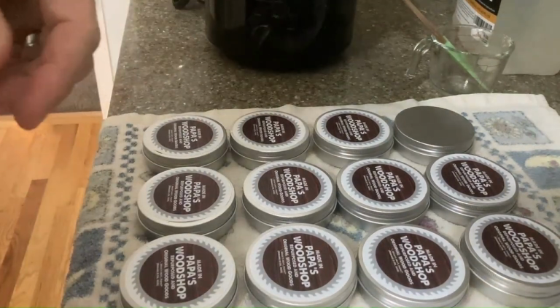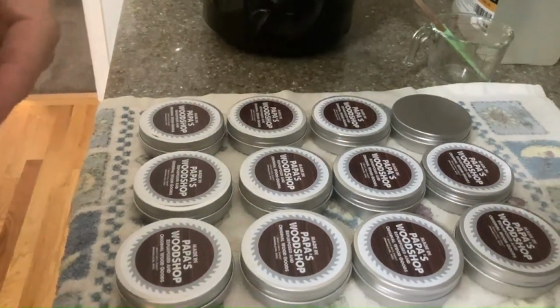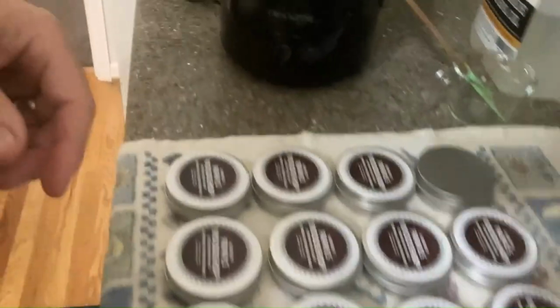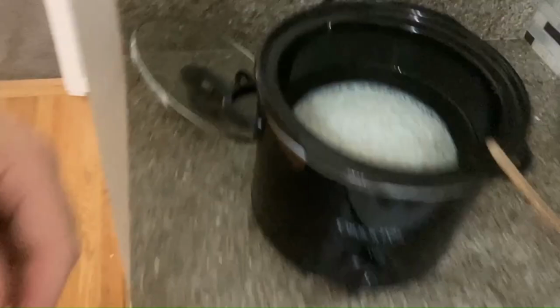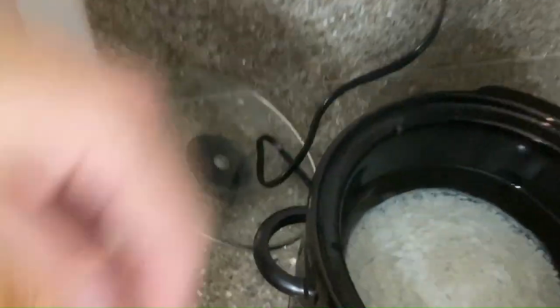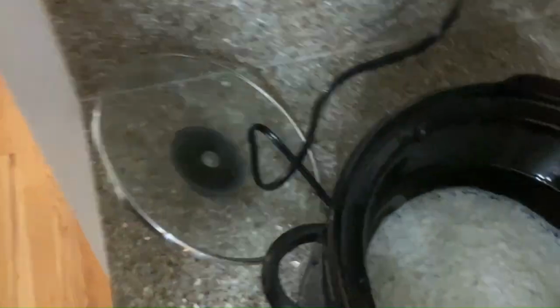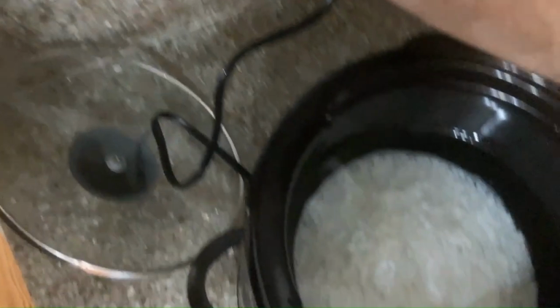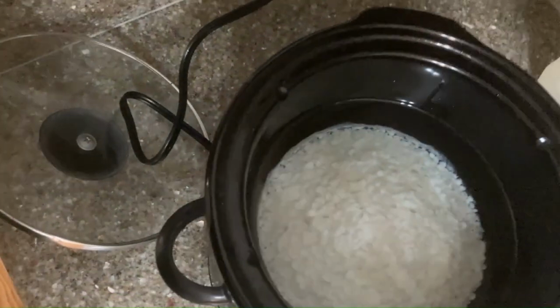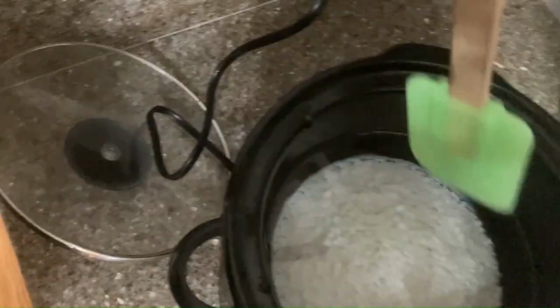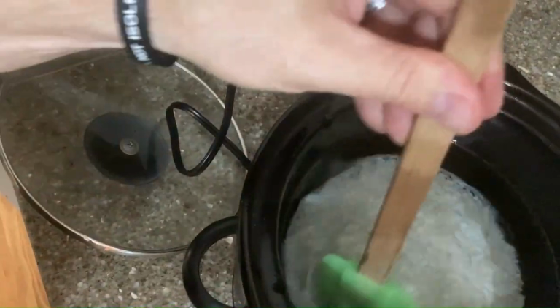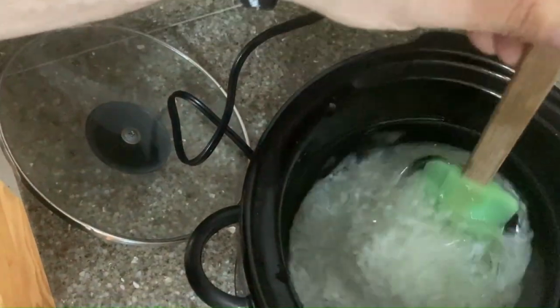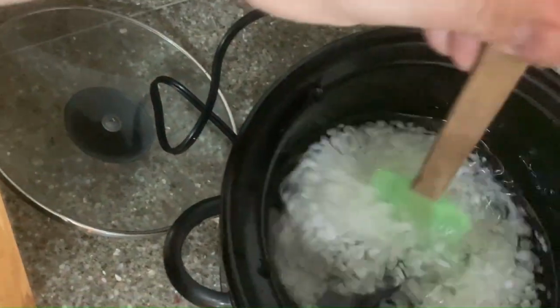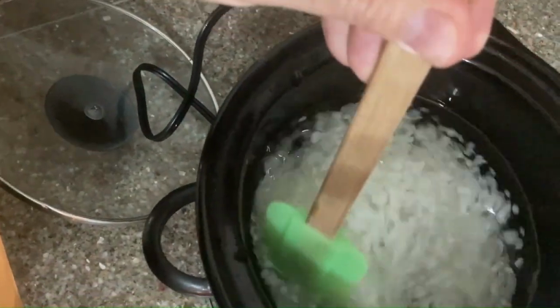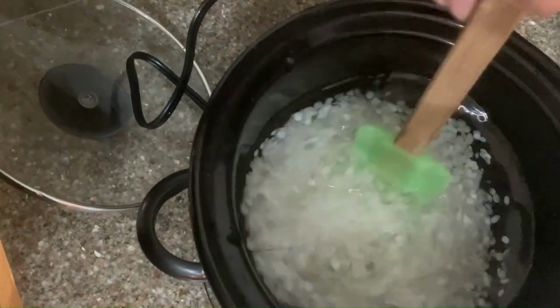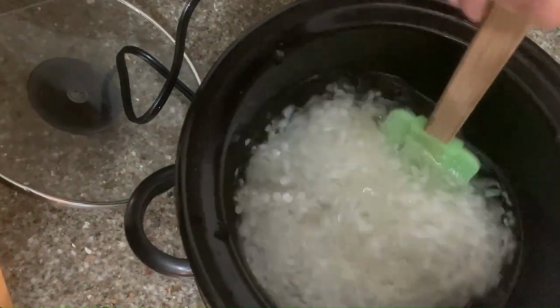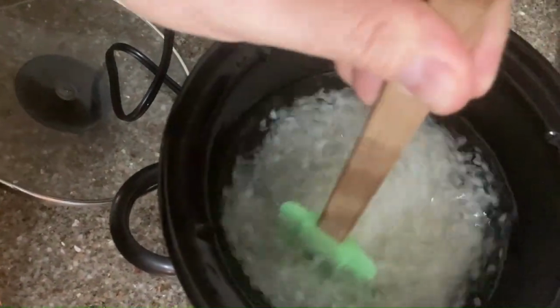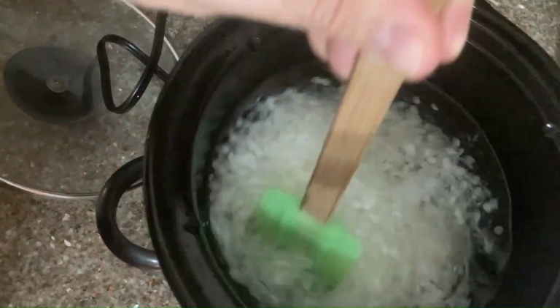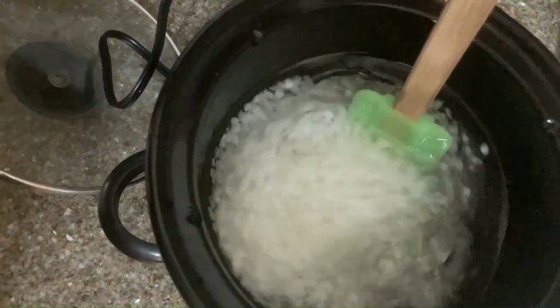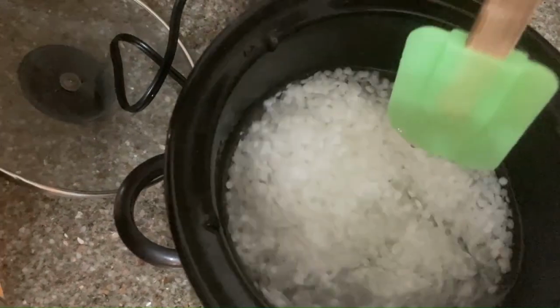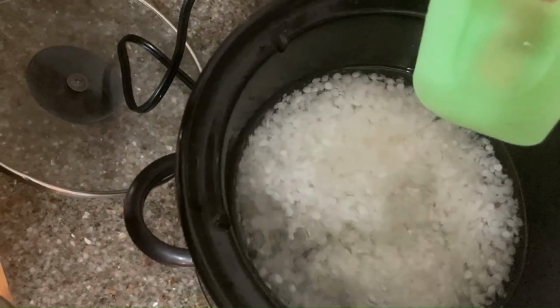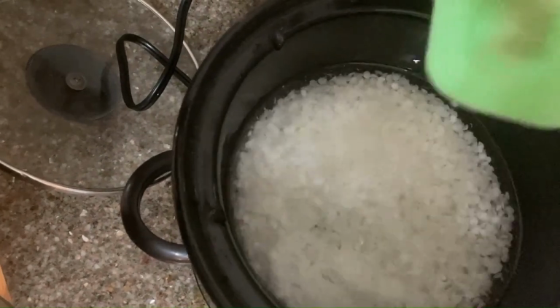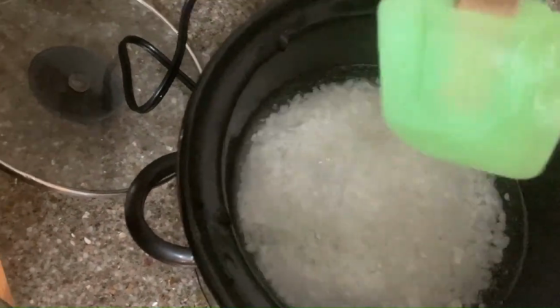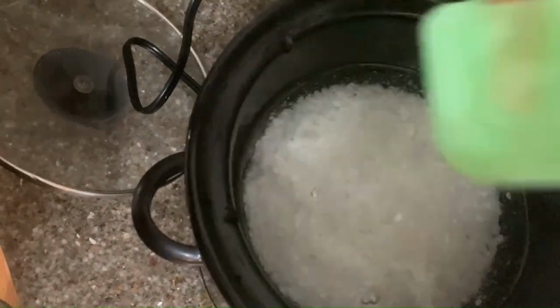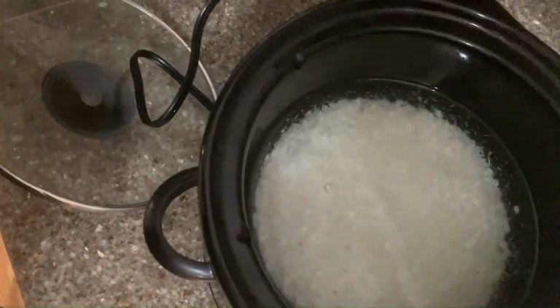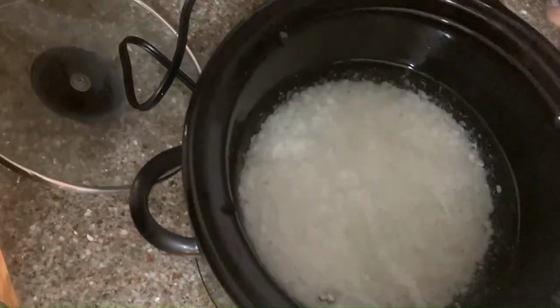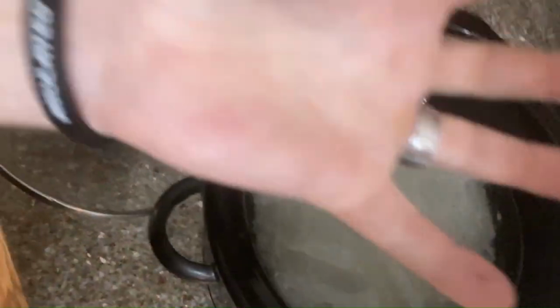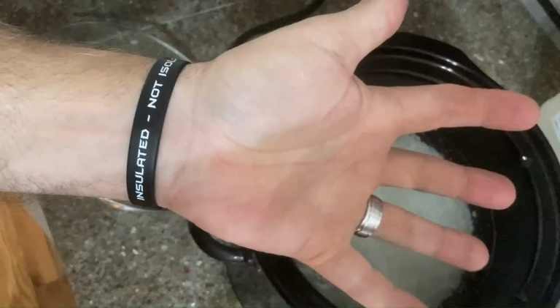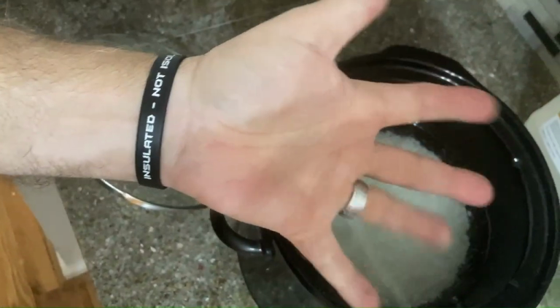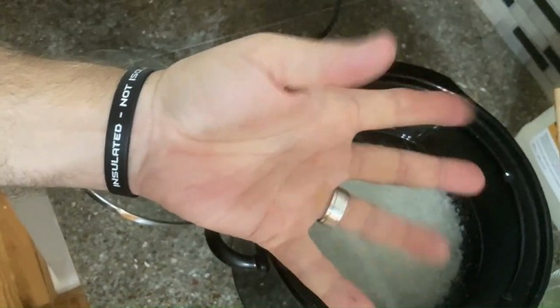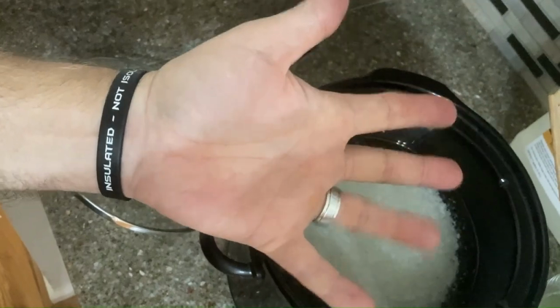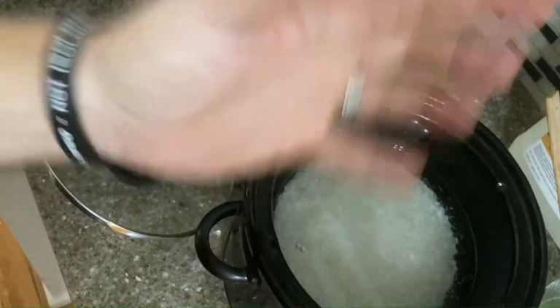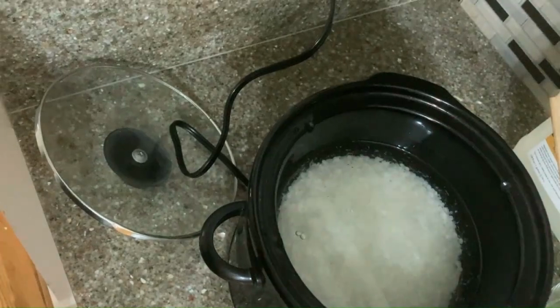What are we going to do now? We're going to see if they melted. Hmm — they have not. But just a little bit. Okay, five more minutes — we can do that.